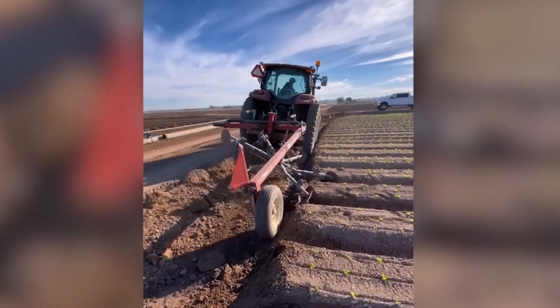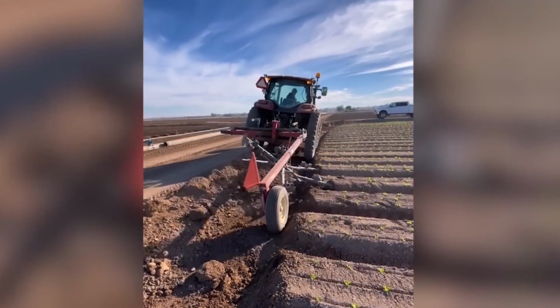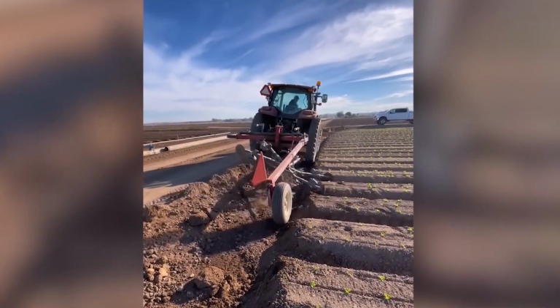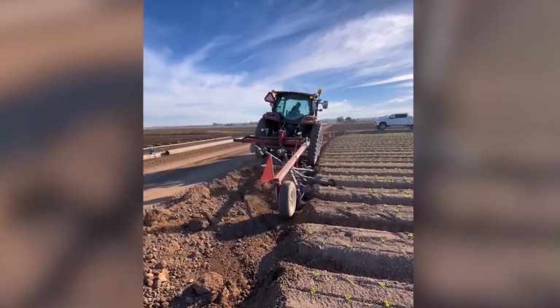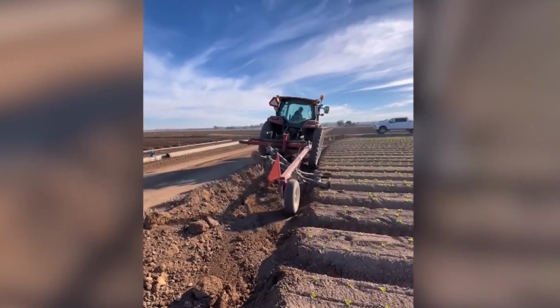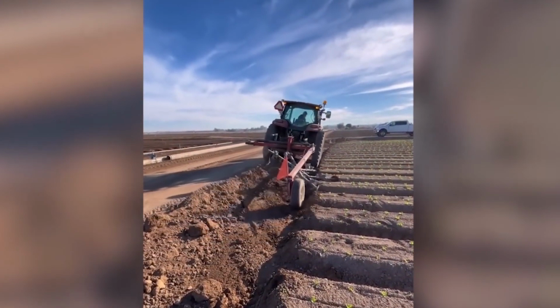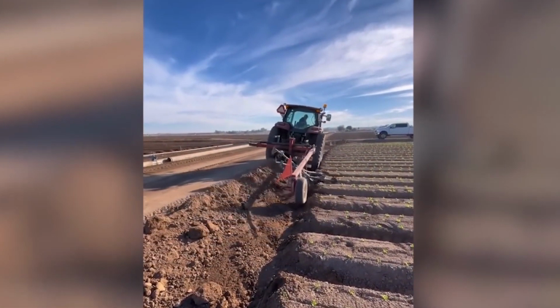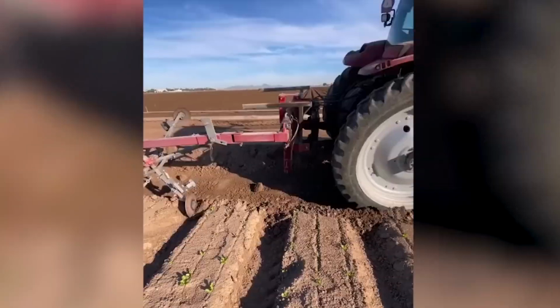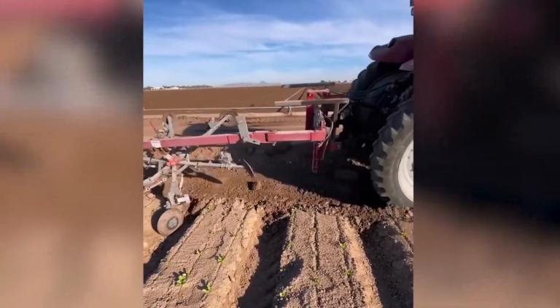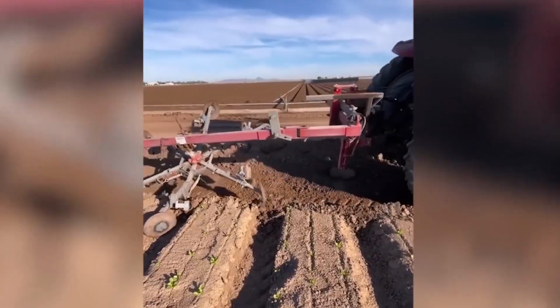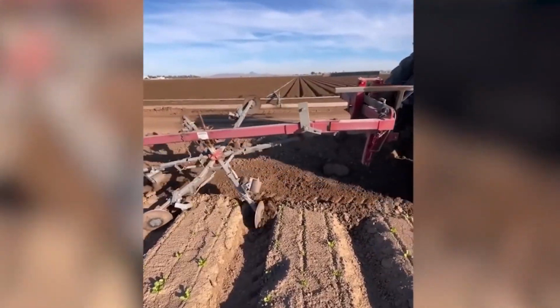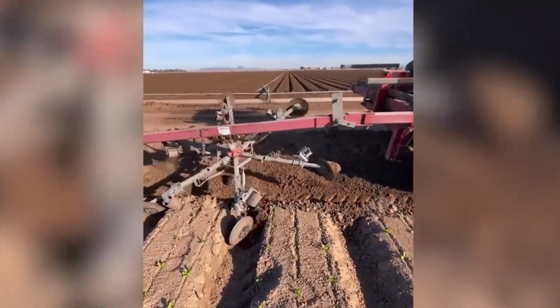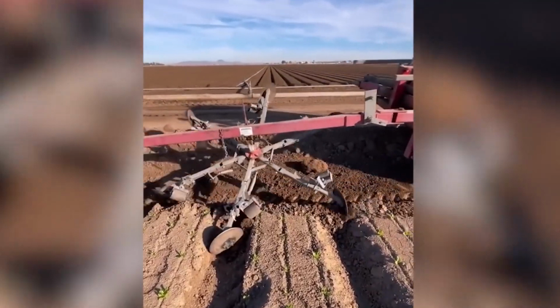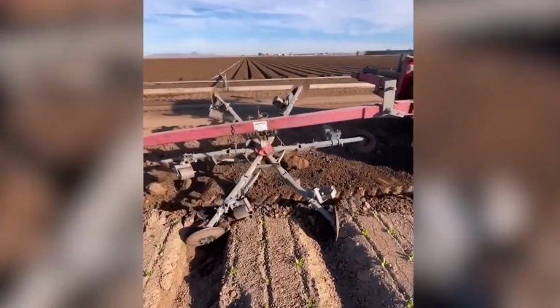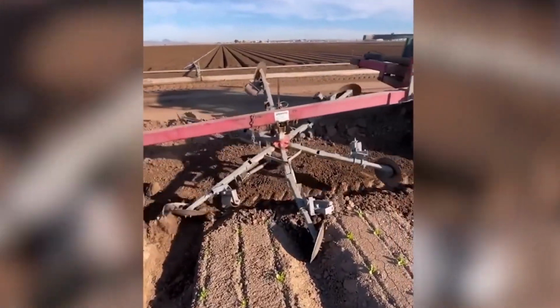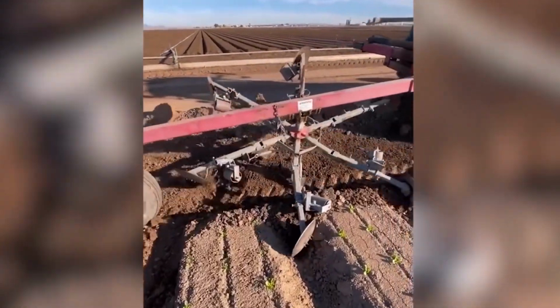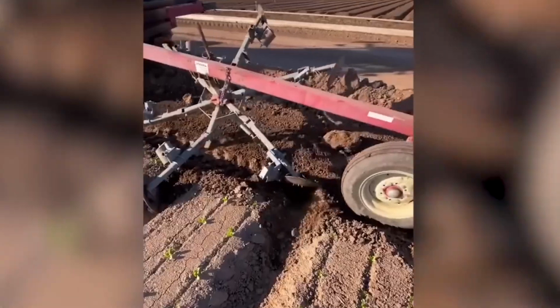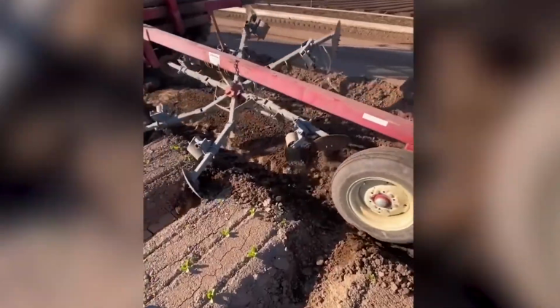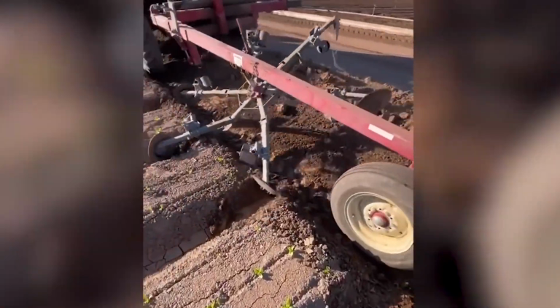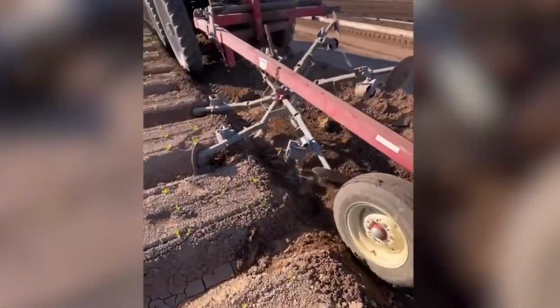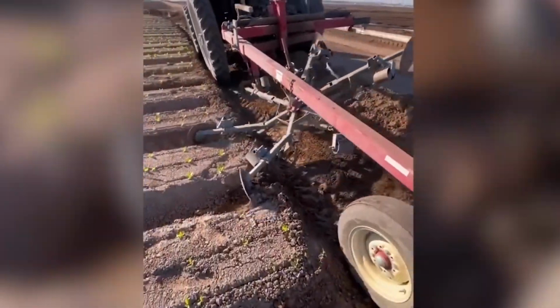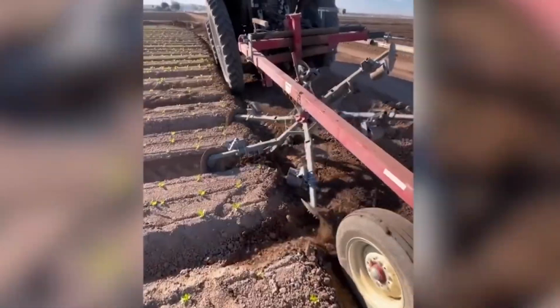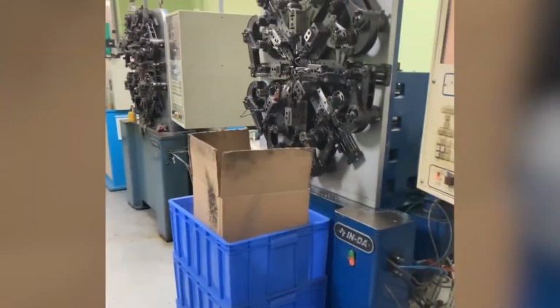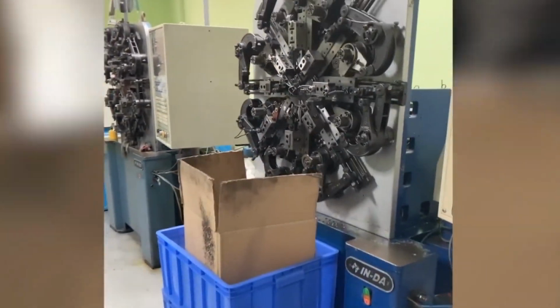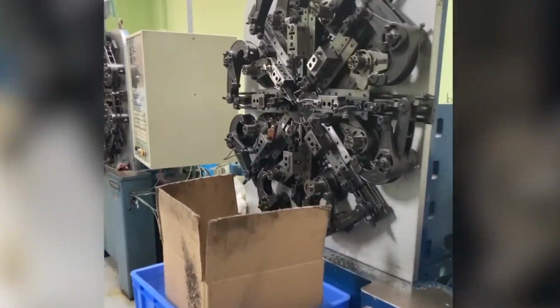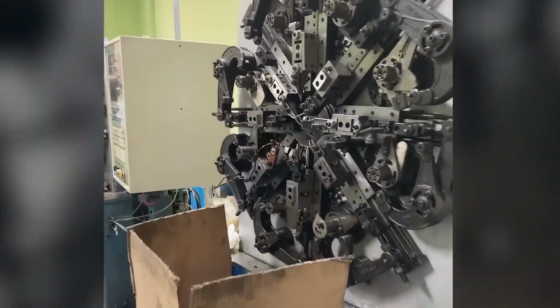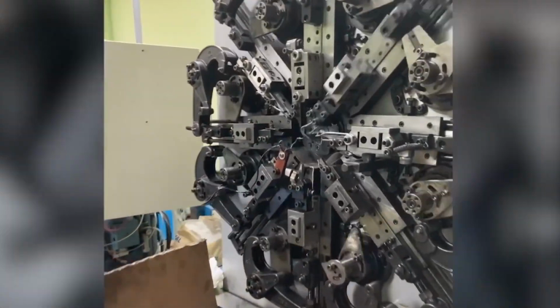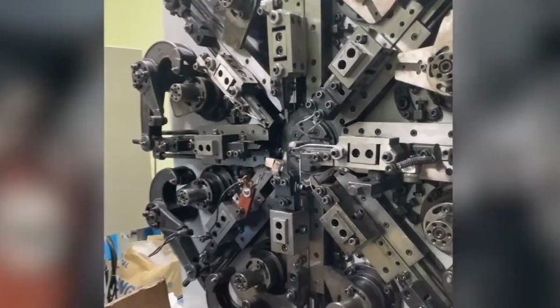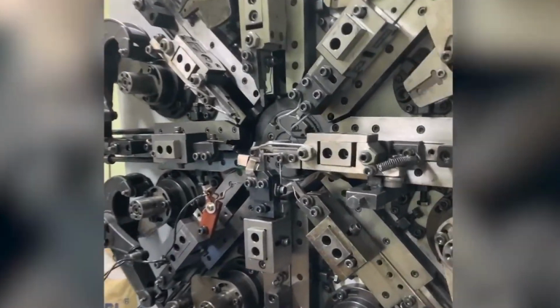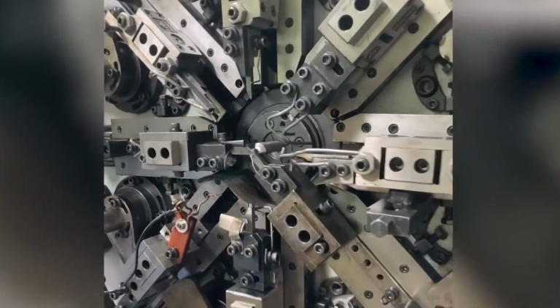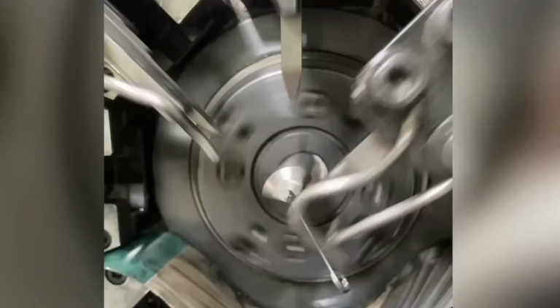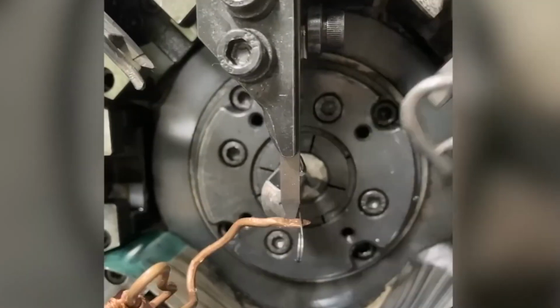This invaluable agricultural tool enables effective management of numerous processes in the planting field. The intricacies of how this complex mechanism operates are far more captivating and impressive than its output.